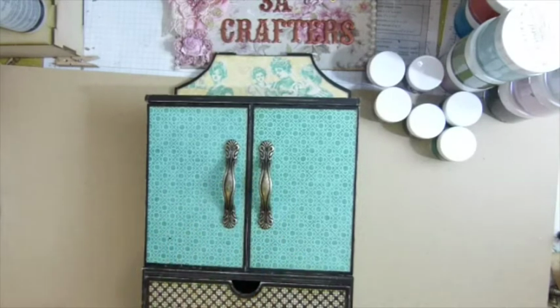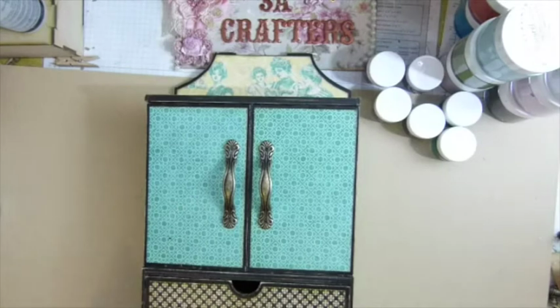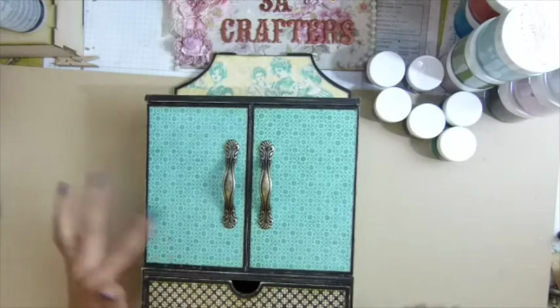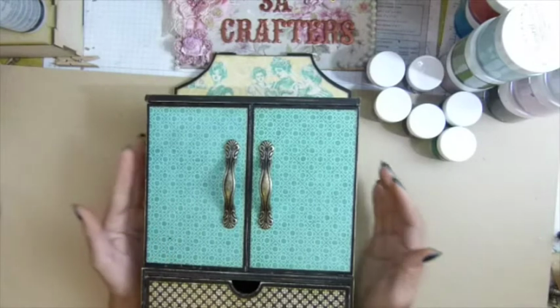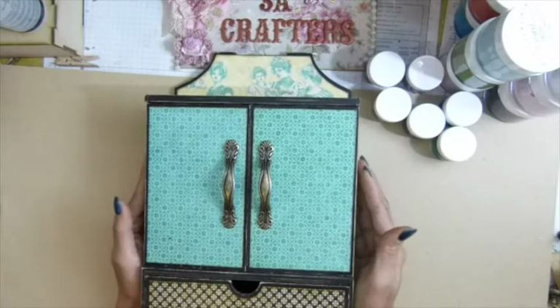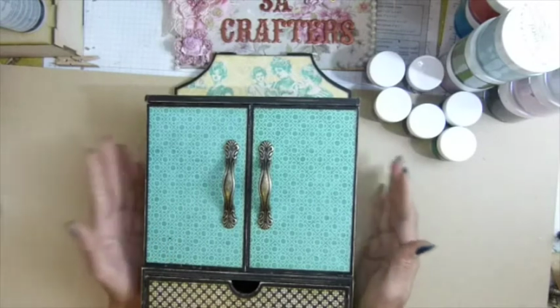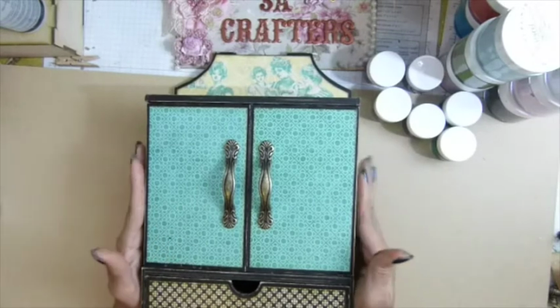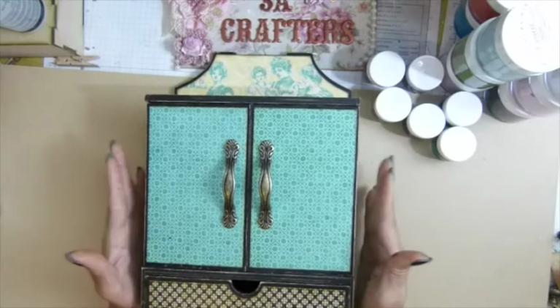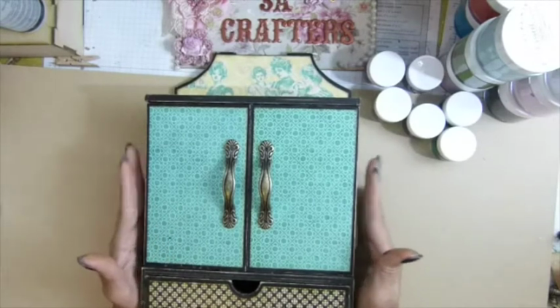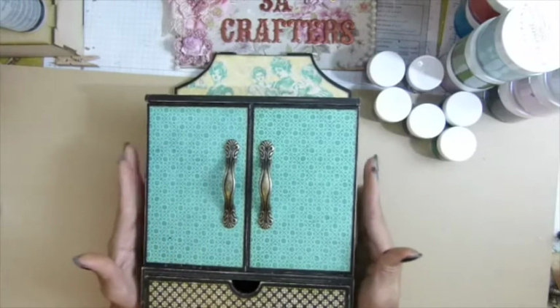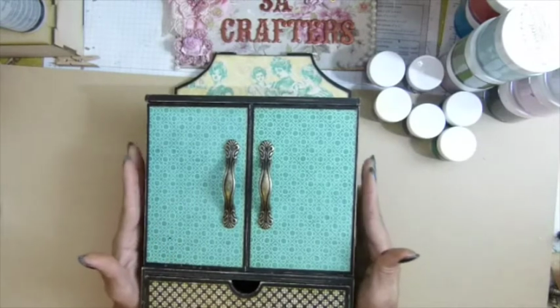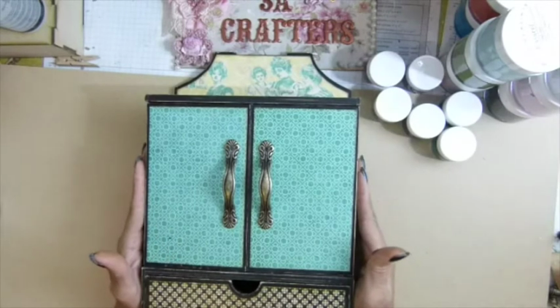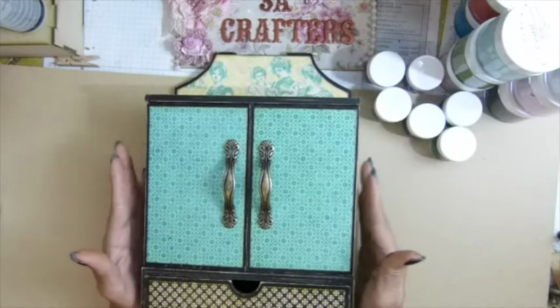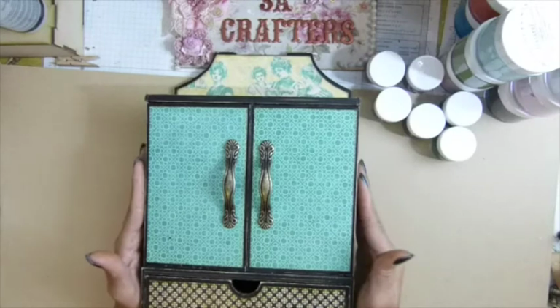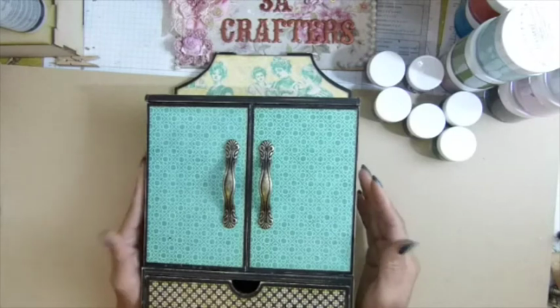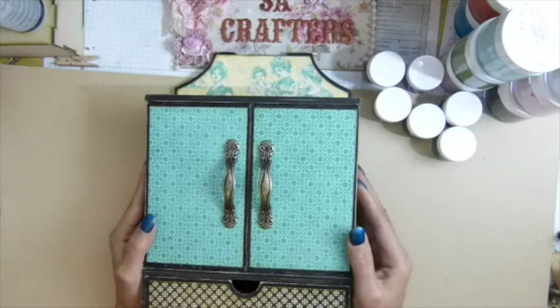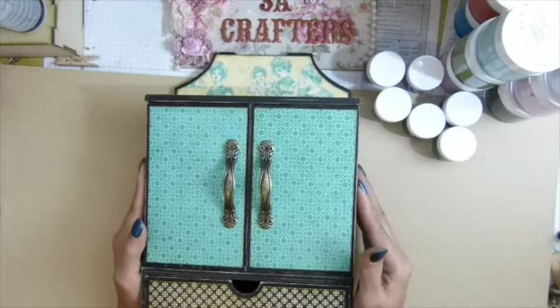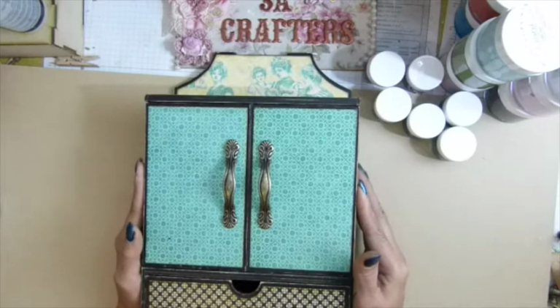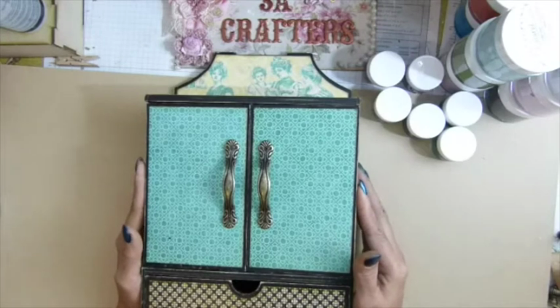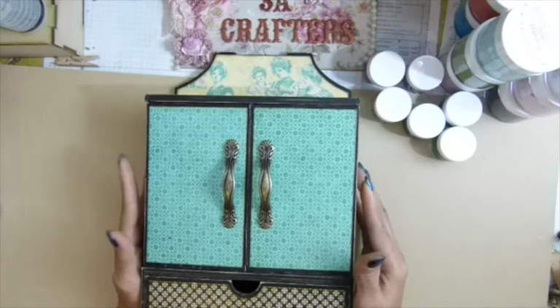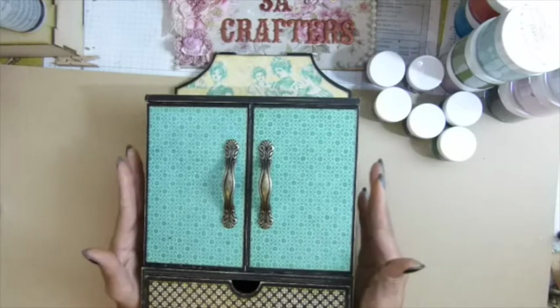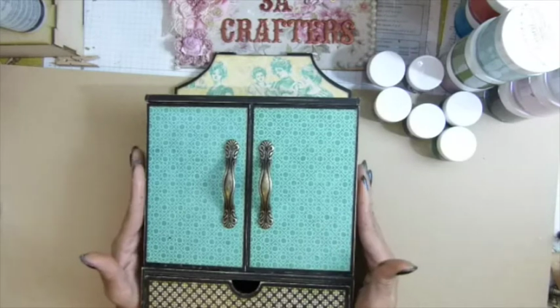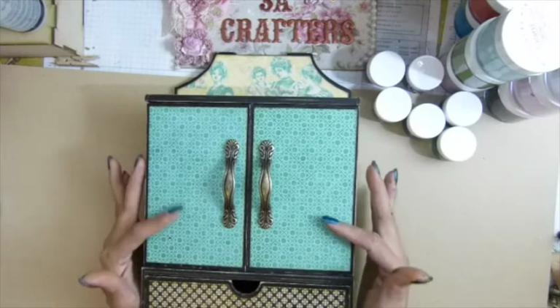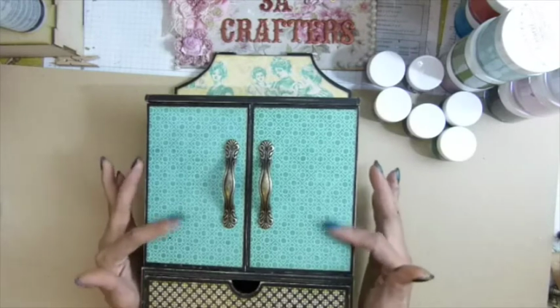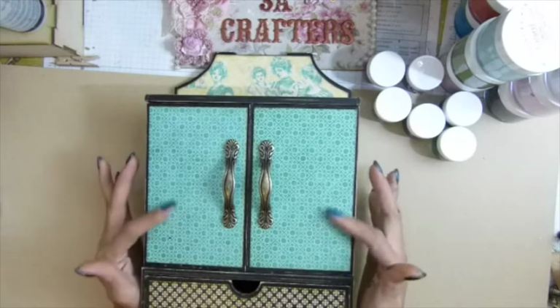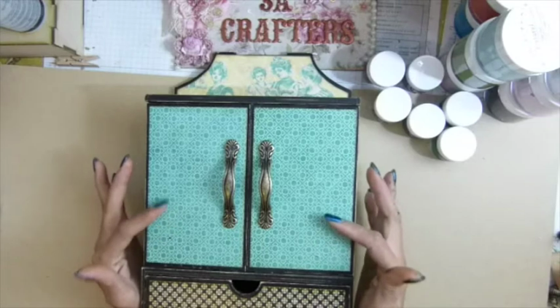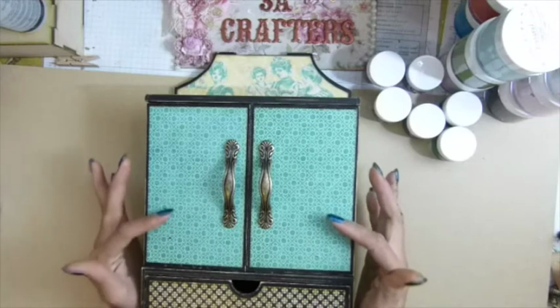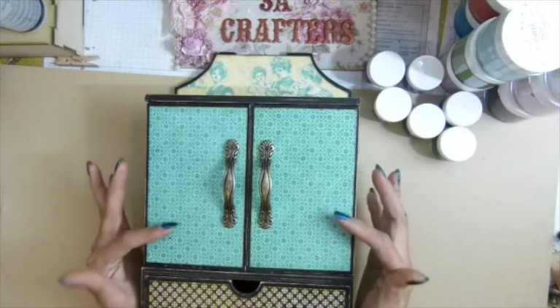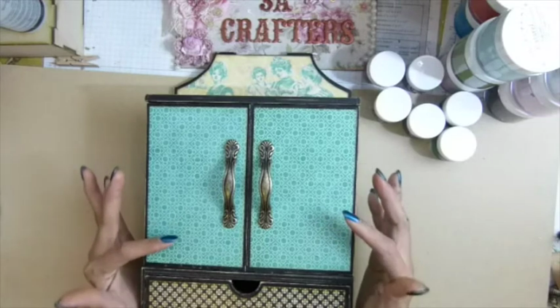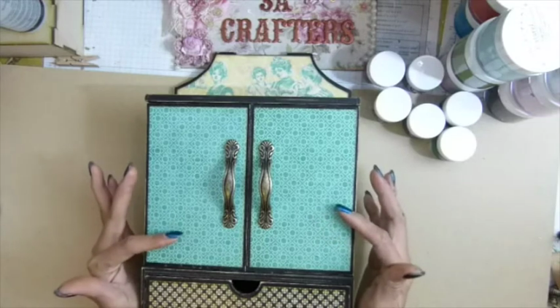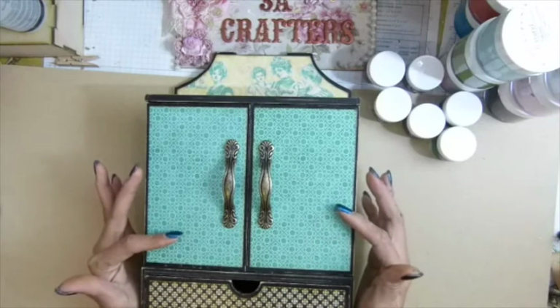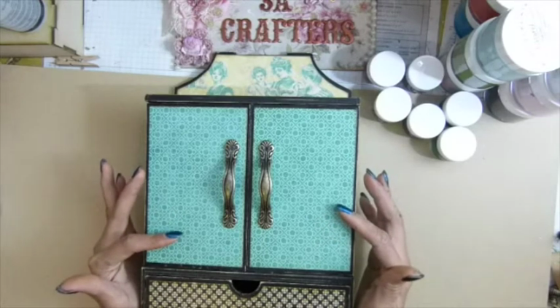So this is what I call the slider dual storage. First I'll say the paper collection I used — it's from Graphic 45, the 'On the Boardwalk' paper collection.